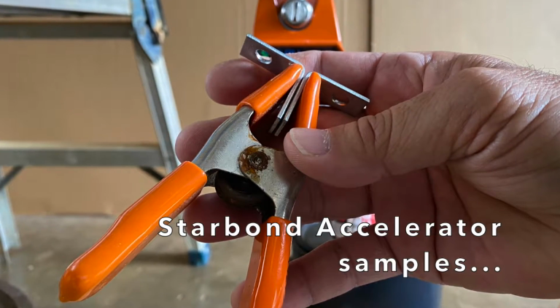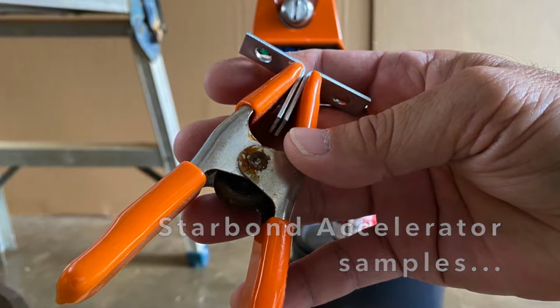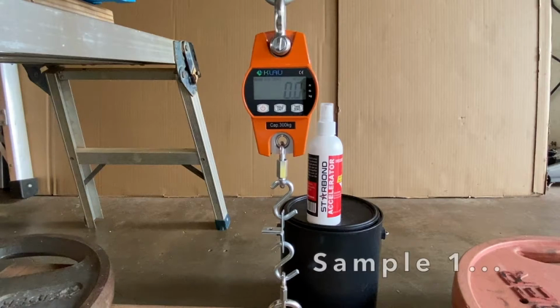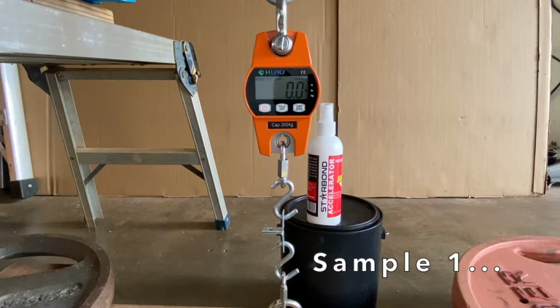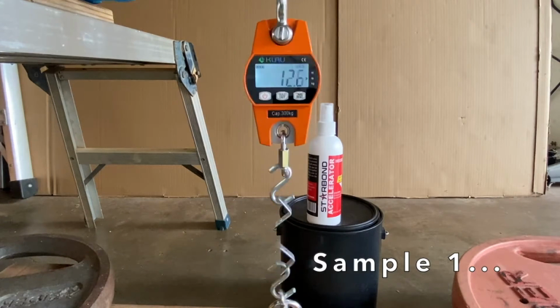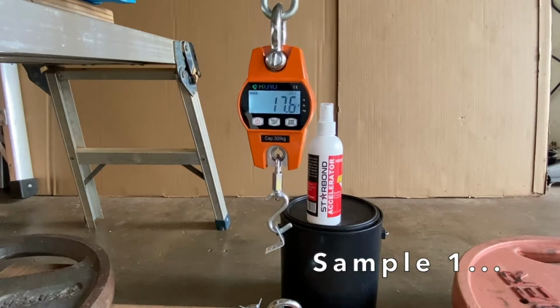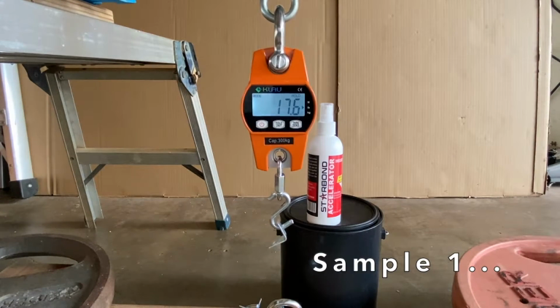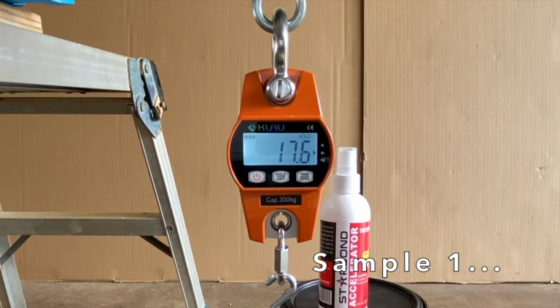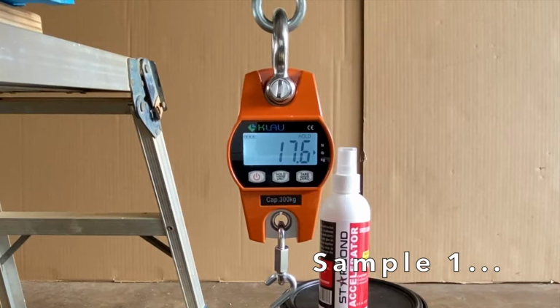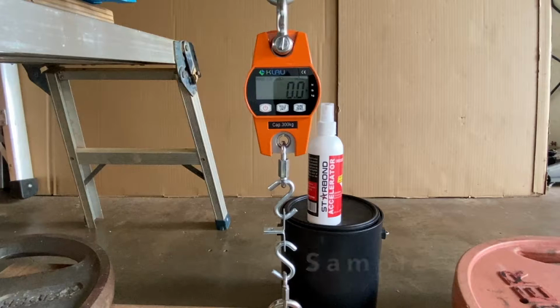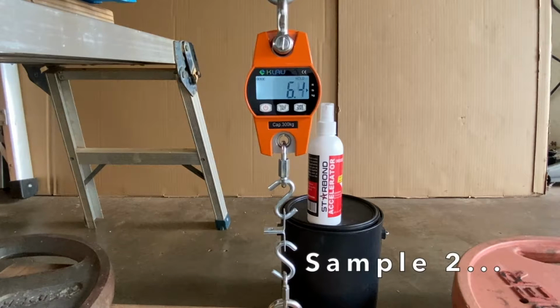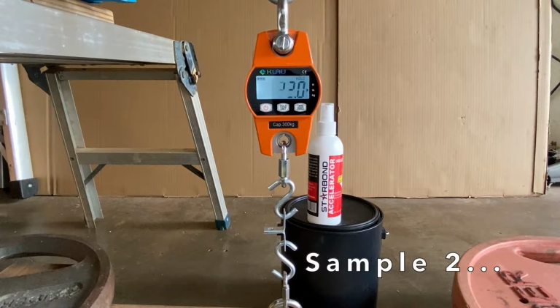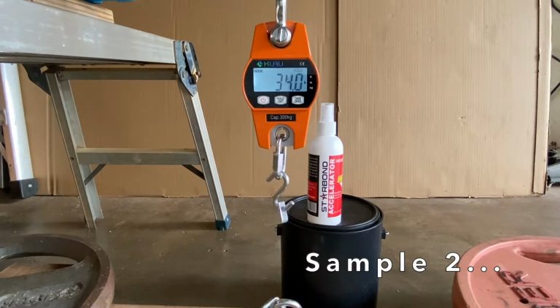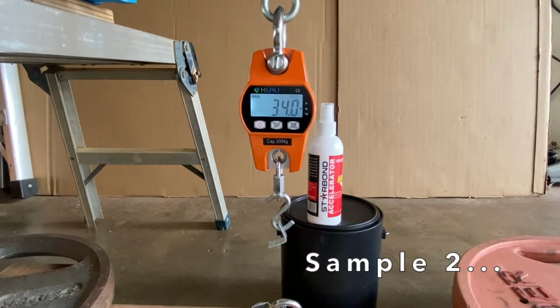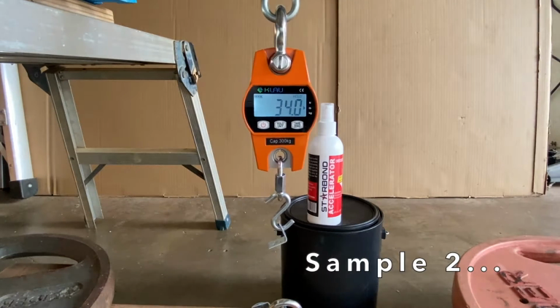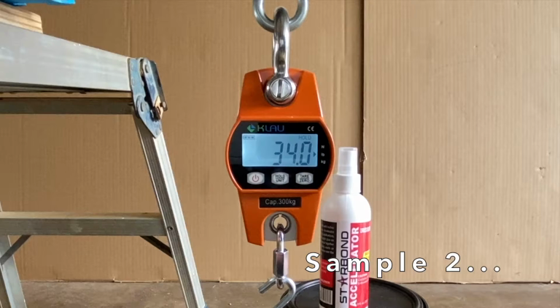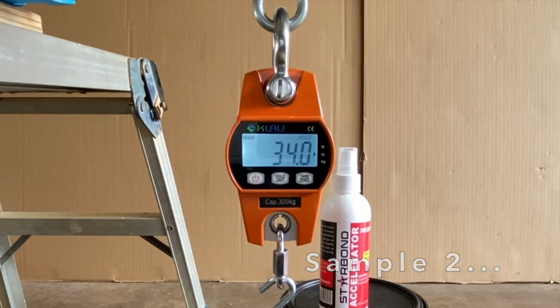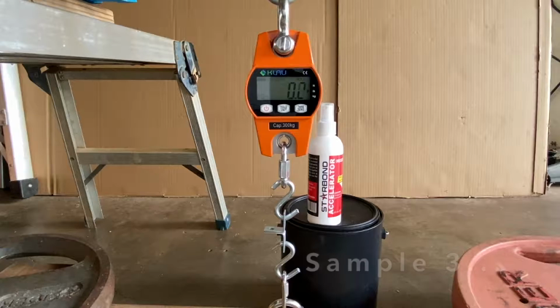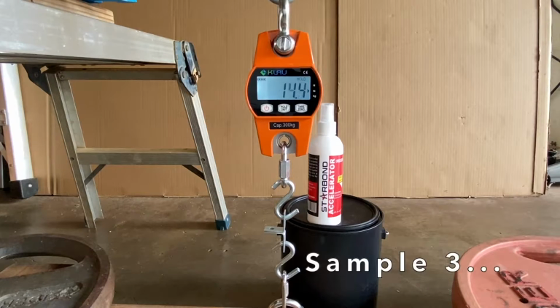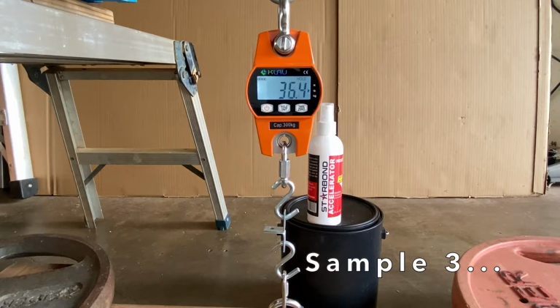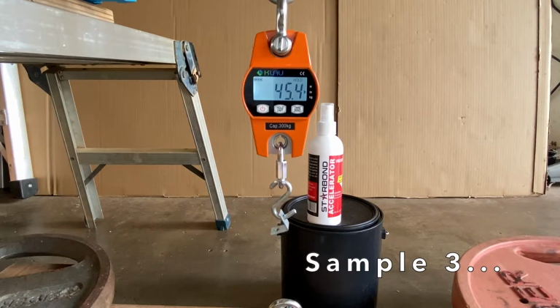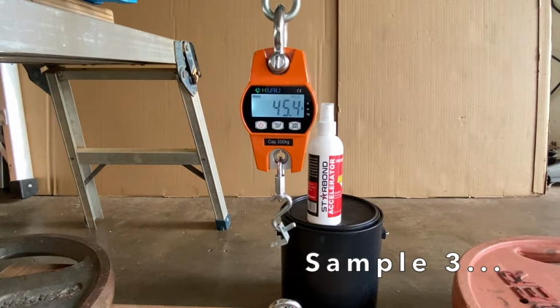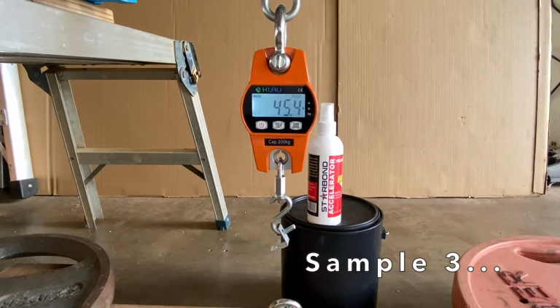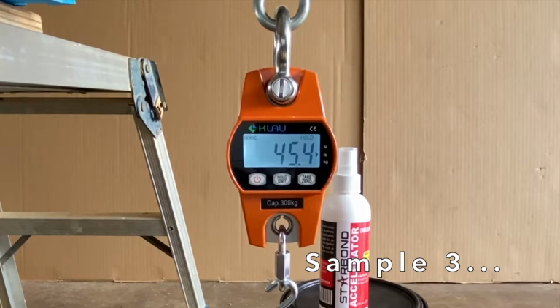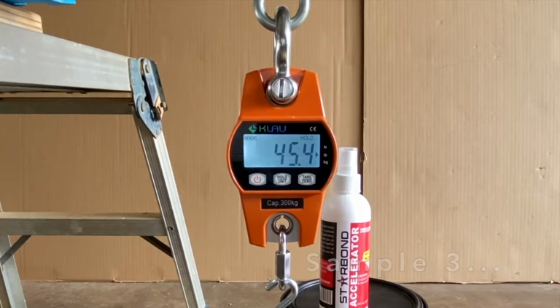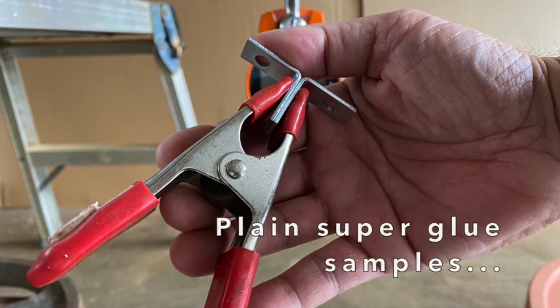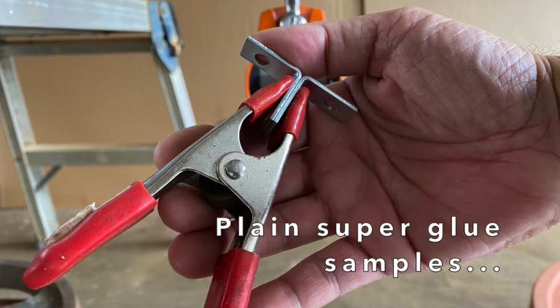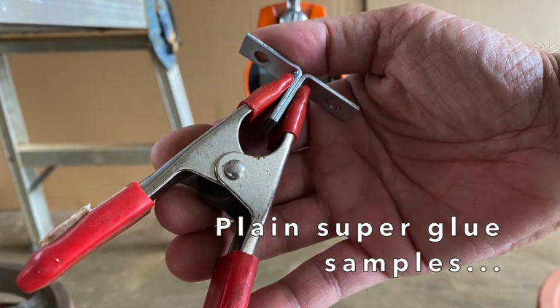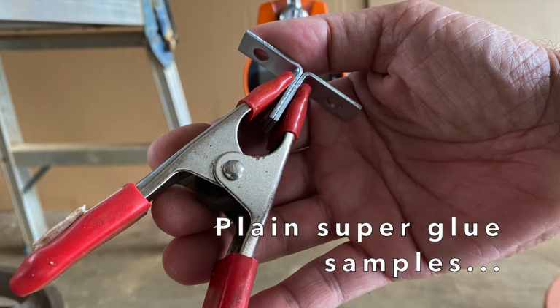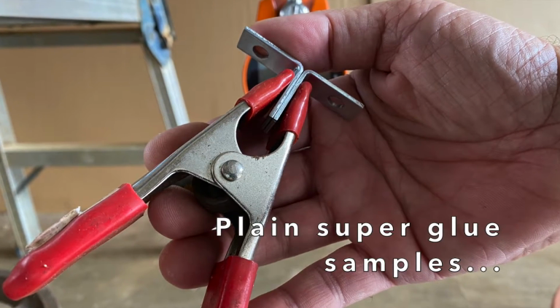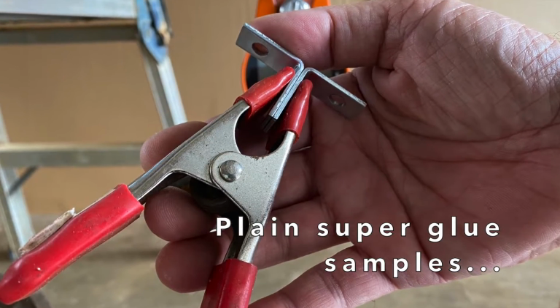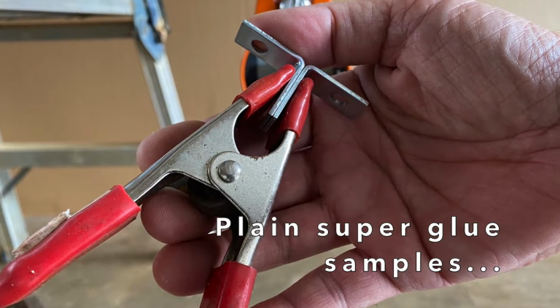Sample one held 17.6 pounds, sample two held 34 pounds, and sample three held 45.4 pounds. Next up were the samples bonded with just plain super glue.